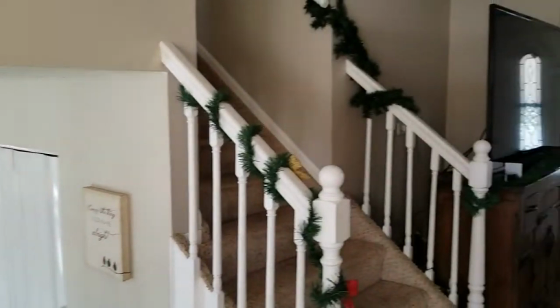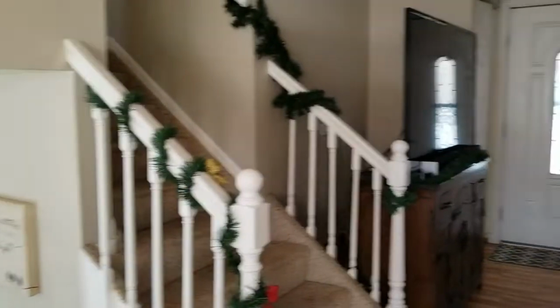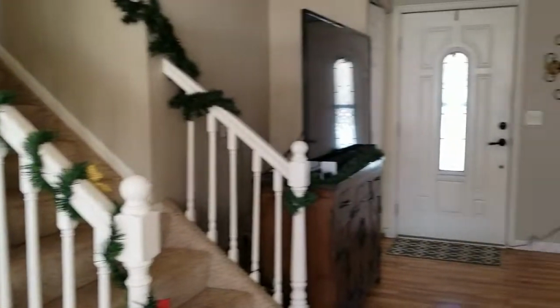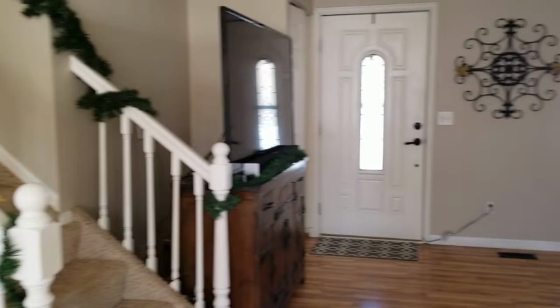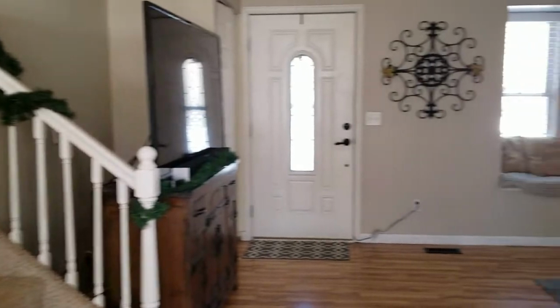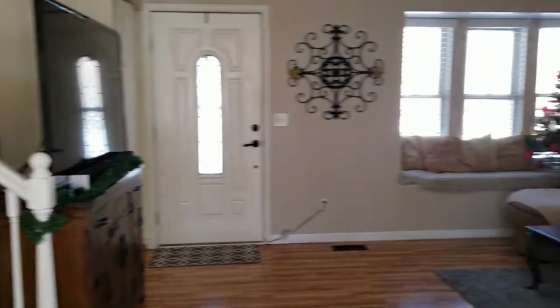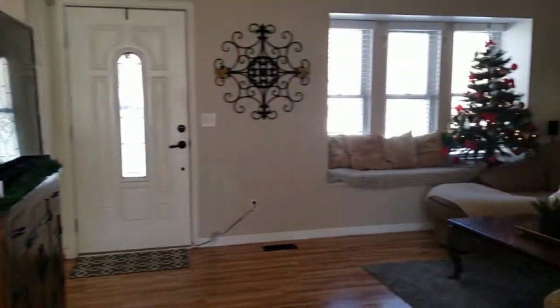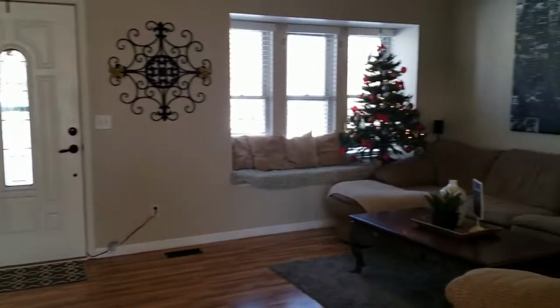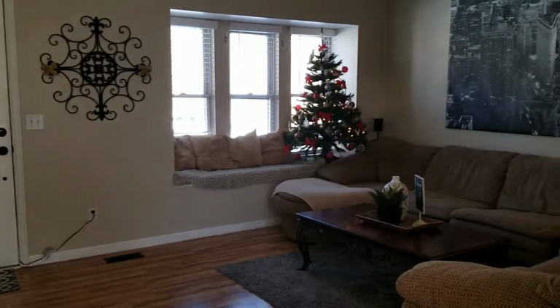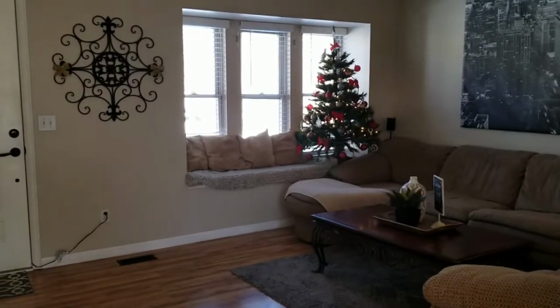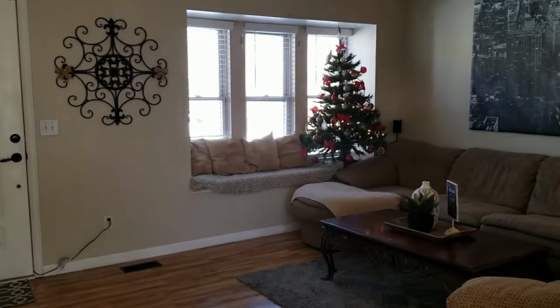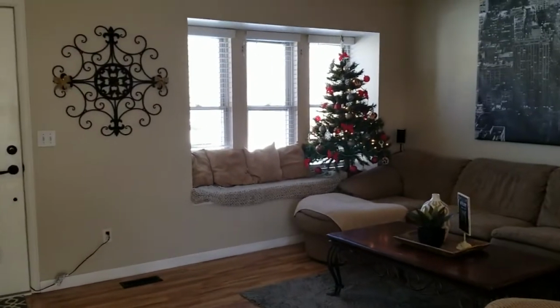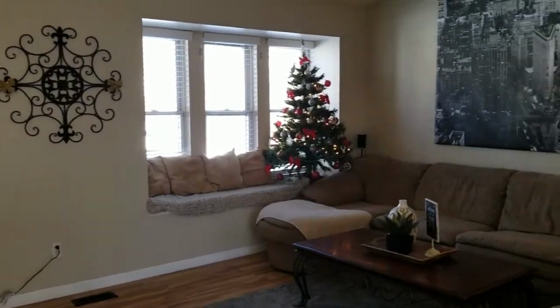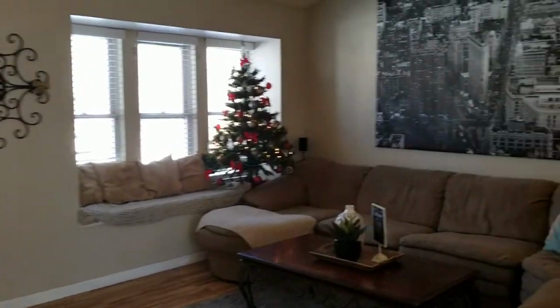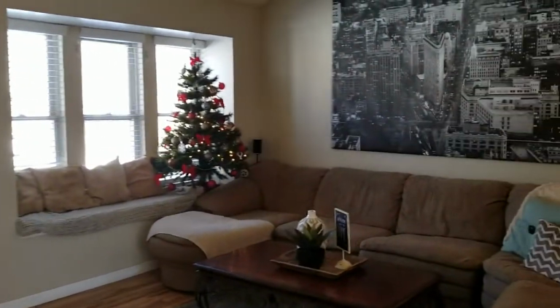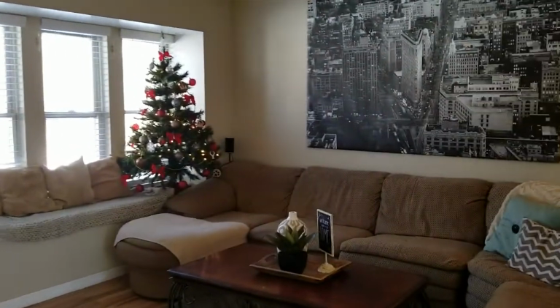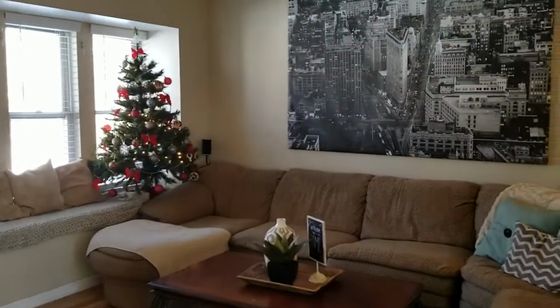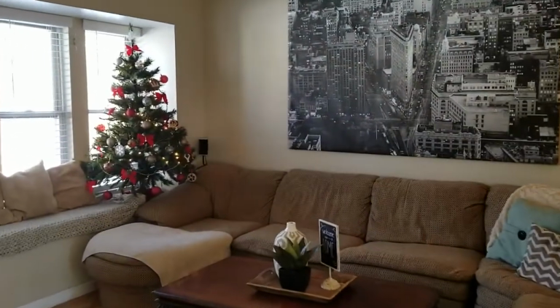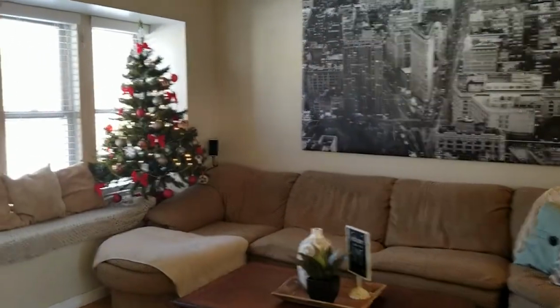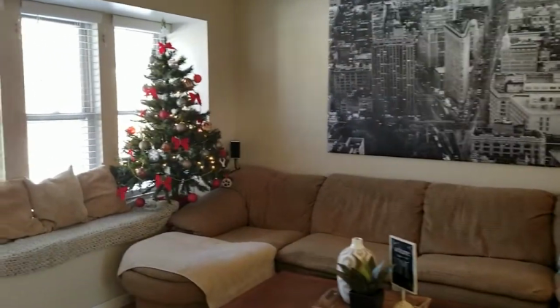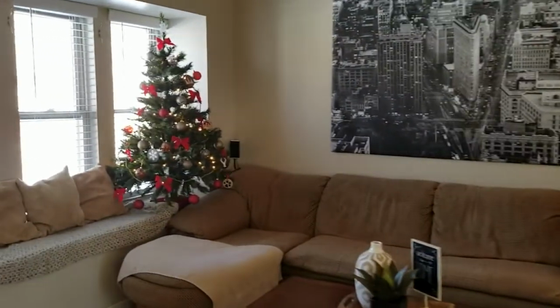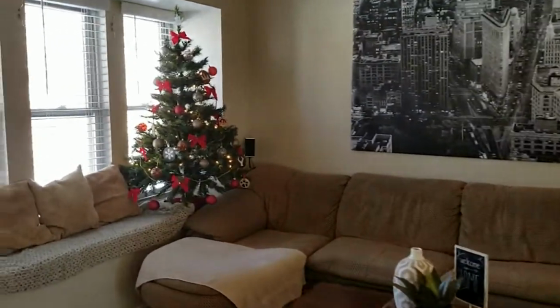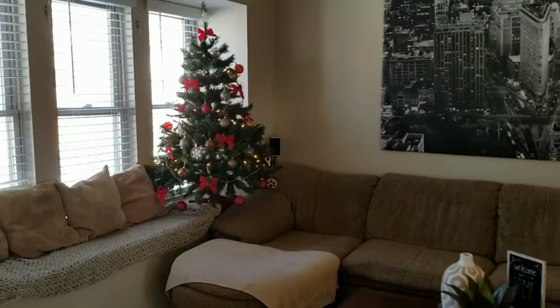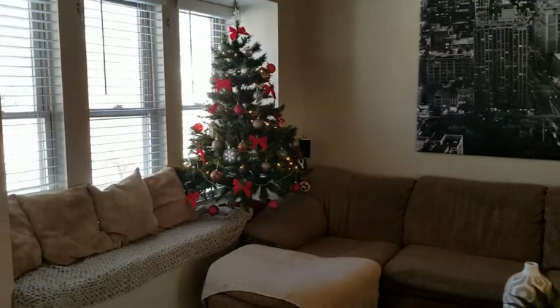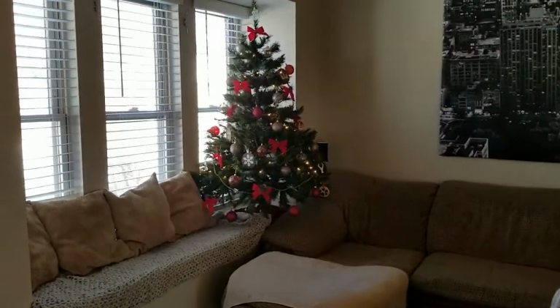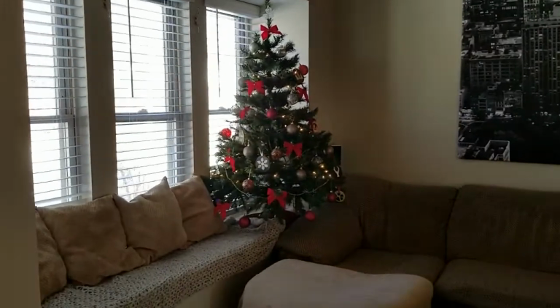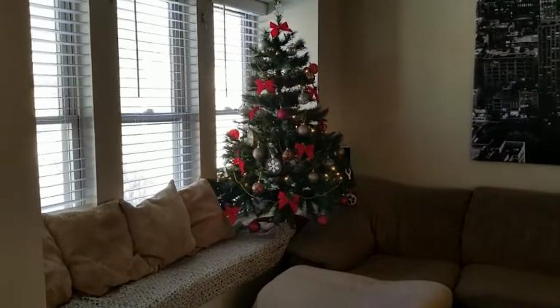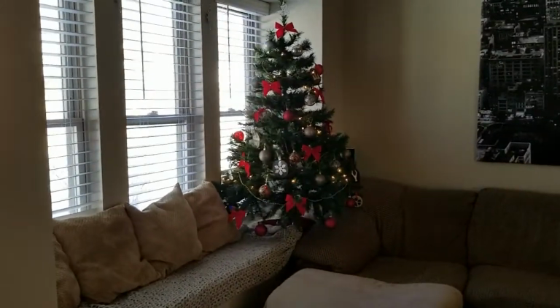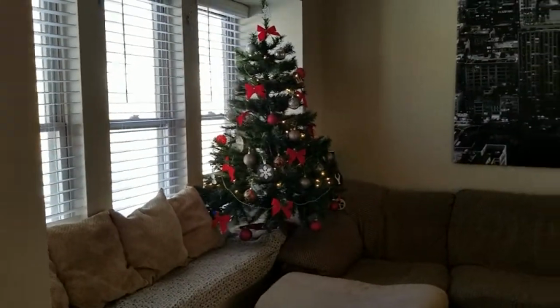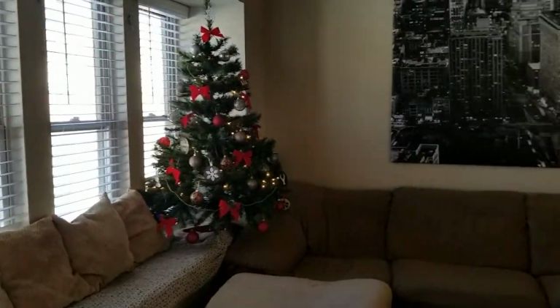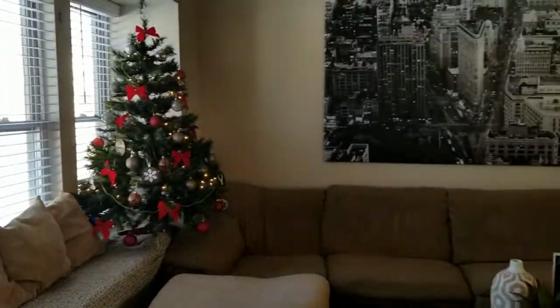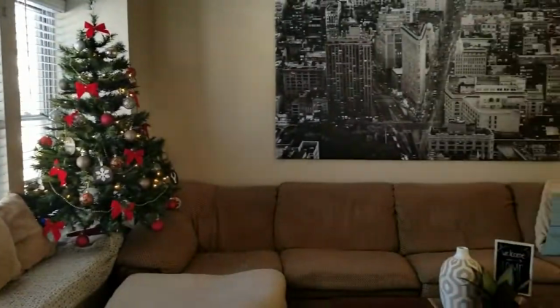And then all this beautiful hardwood floors throughout, big bay window, walking into this wonderful family area.